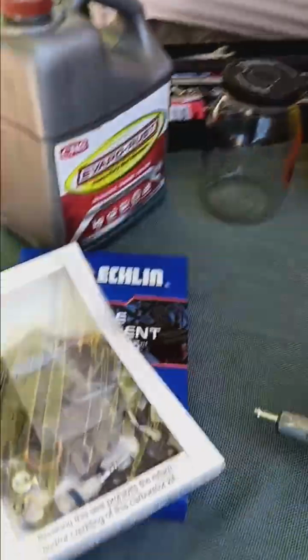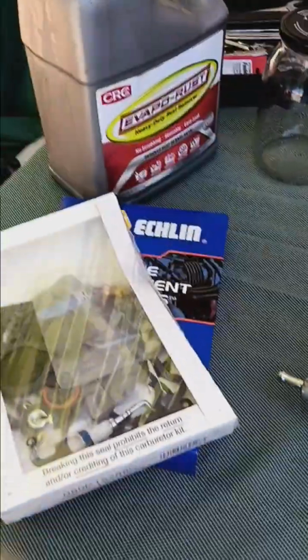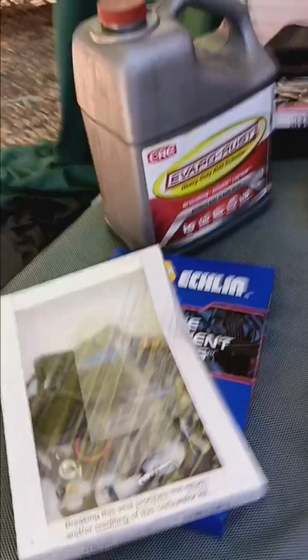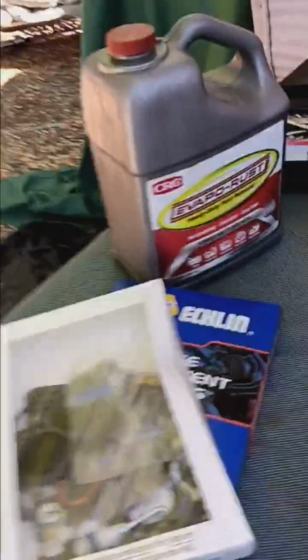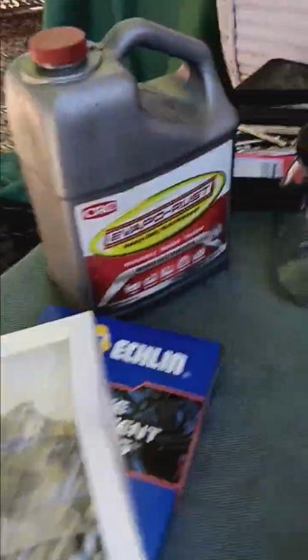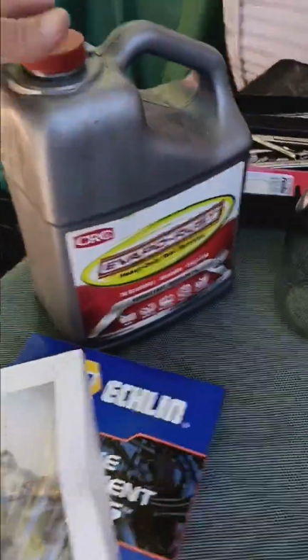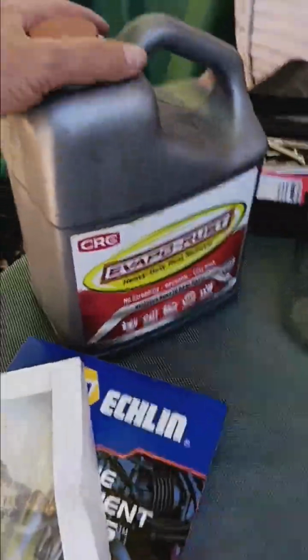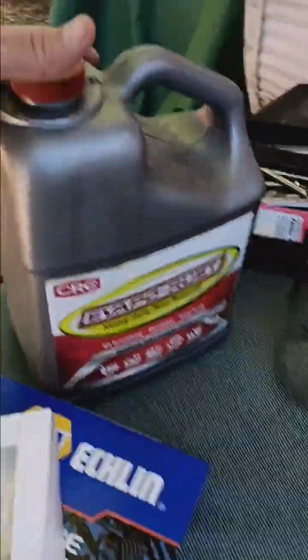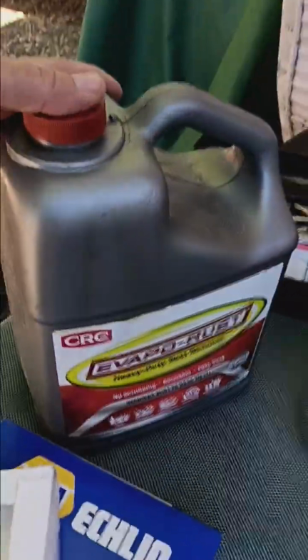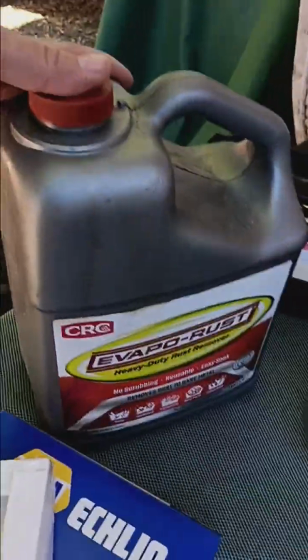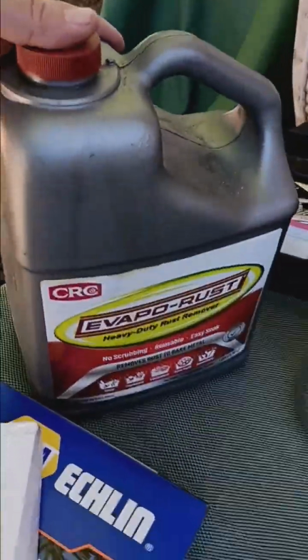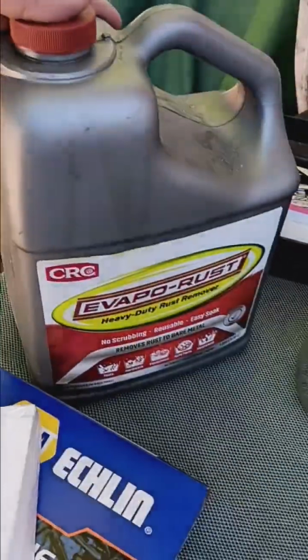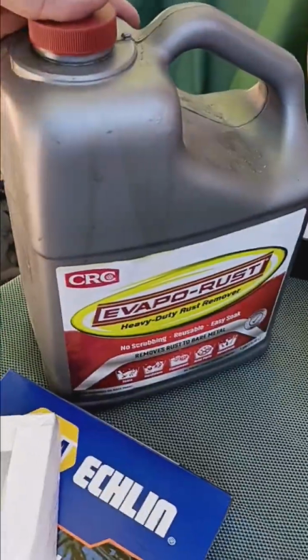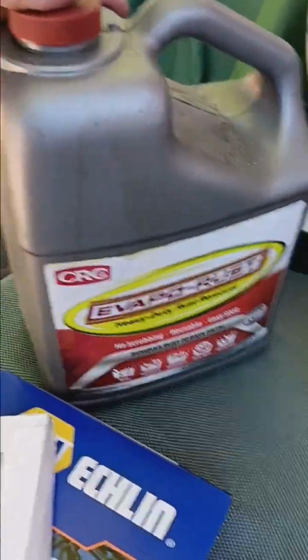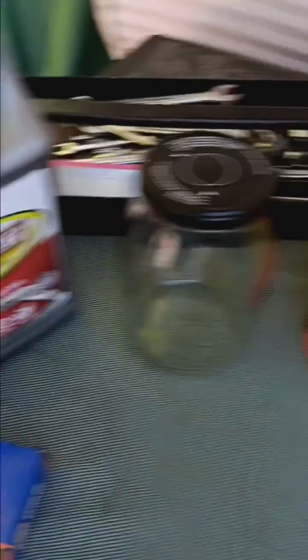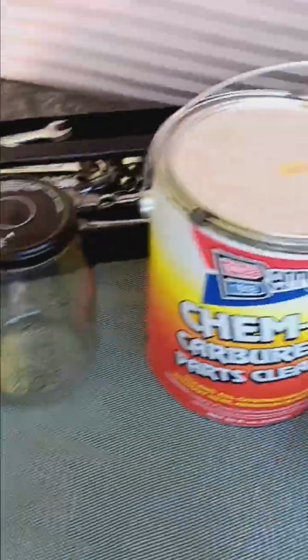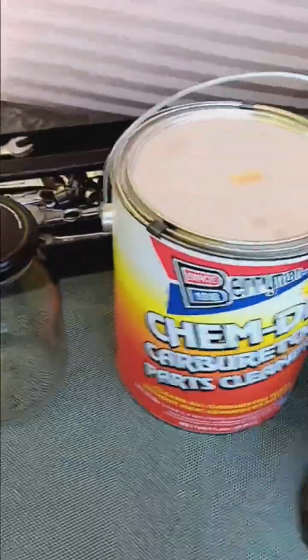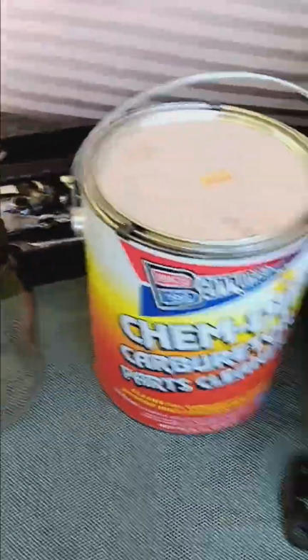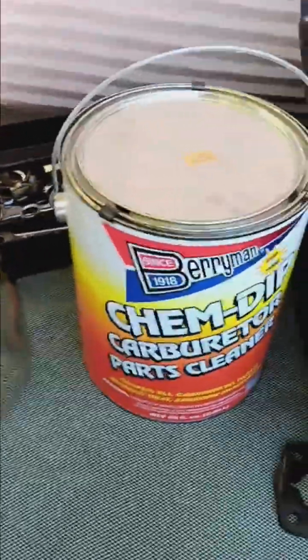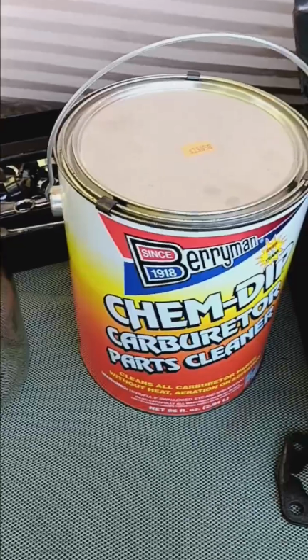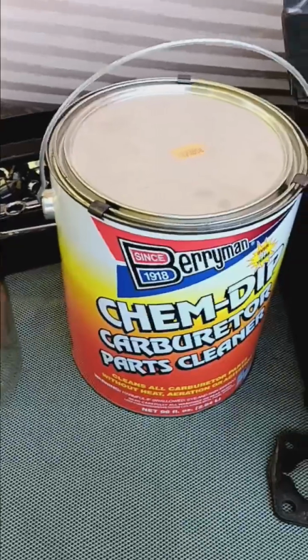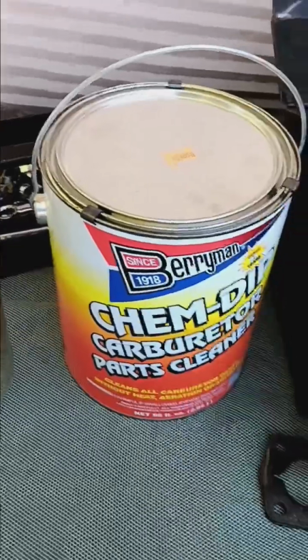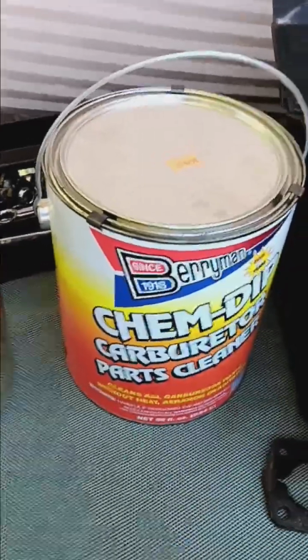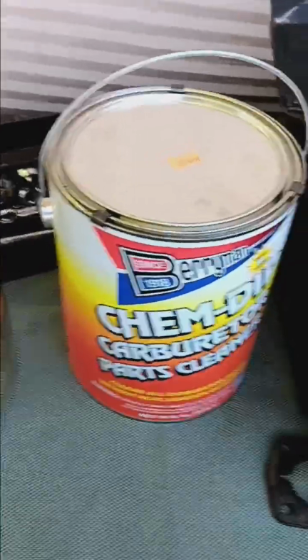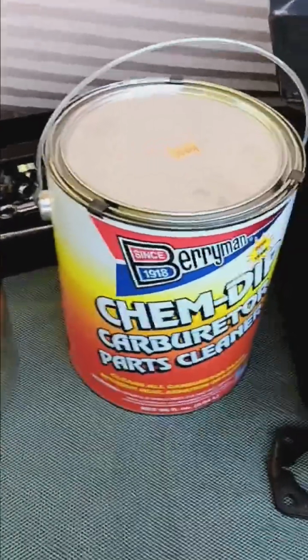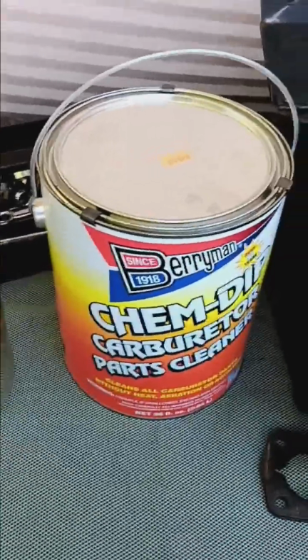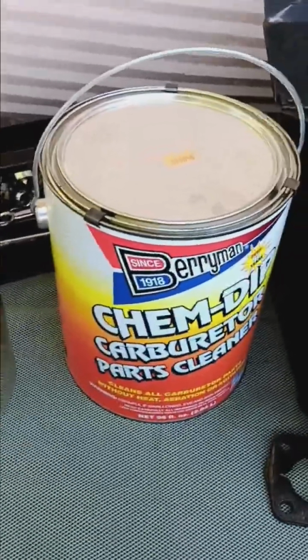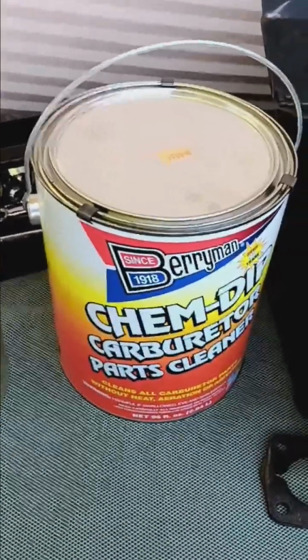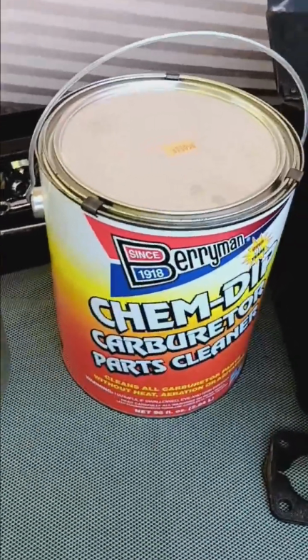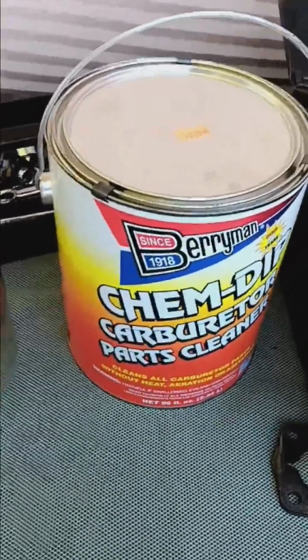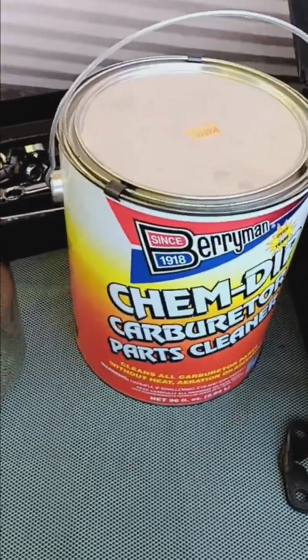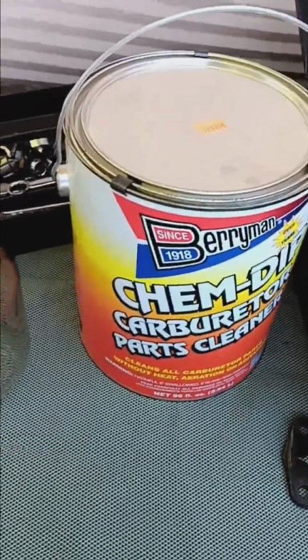Got my carb kit. Everything made out of iron is going in a vaporizer. Everything made out of aluminum, magnesium, or brass is going in the chem dip.